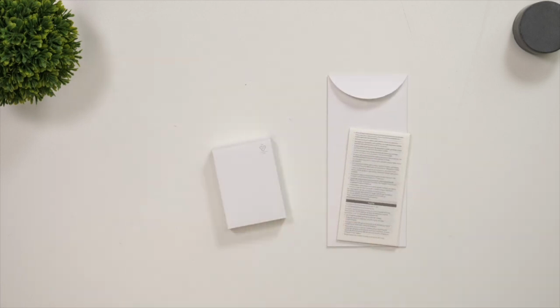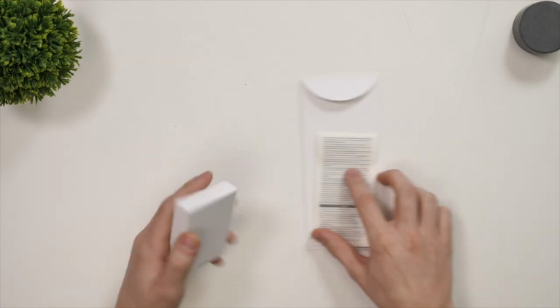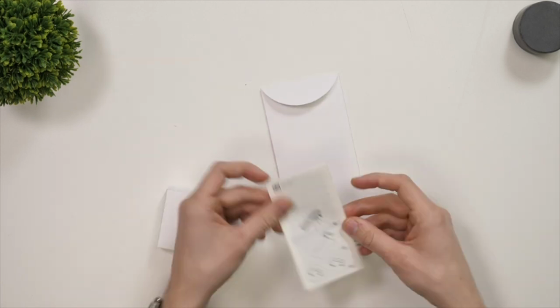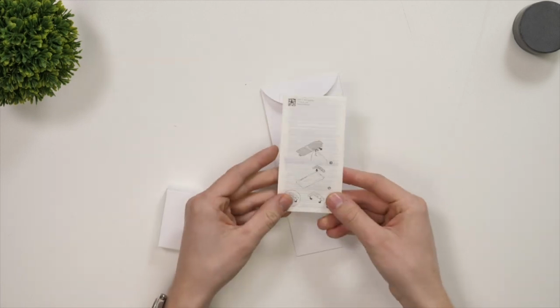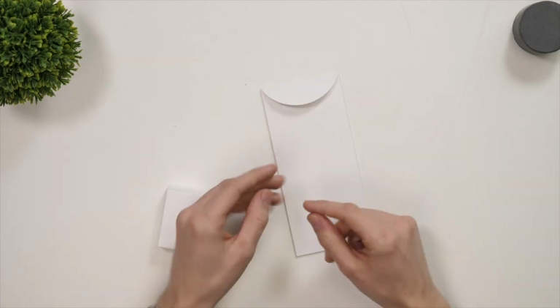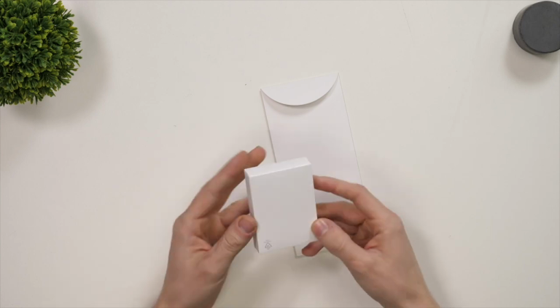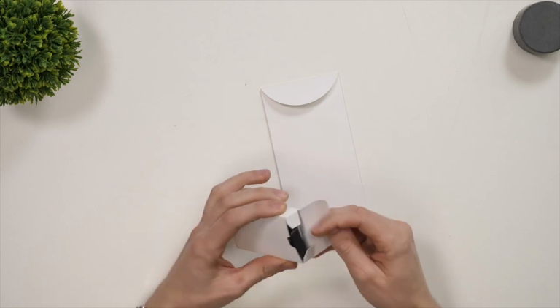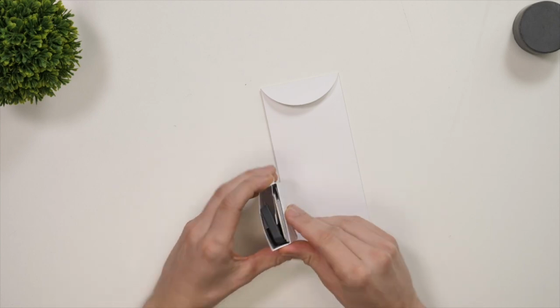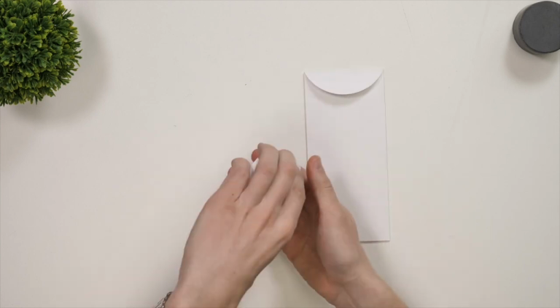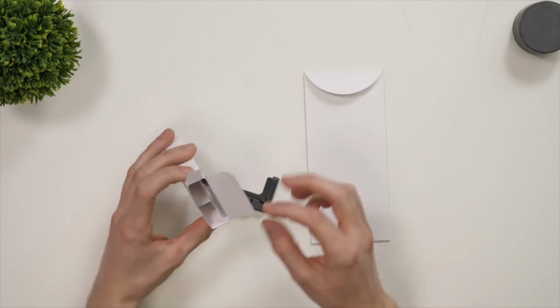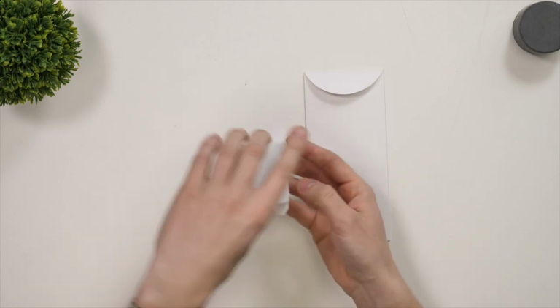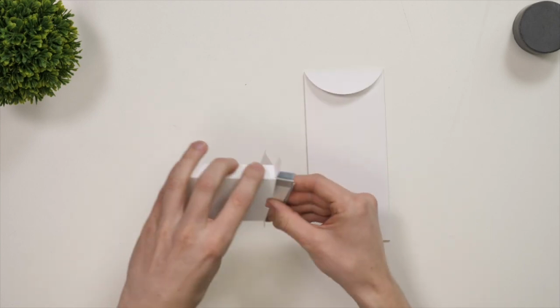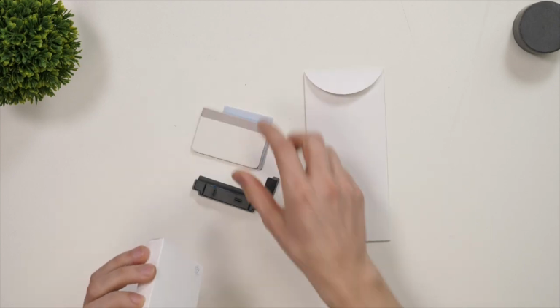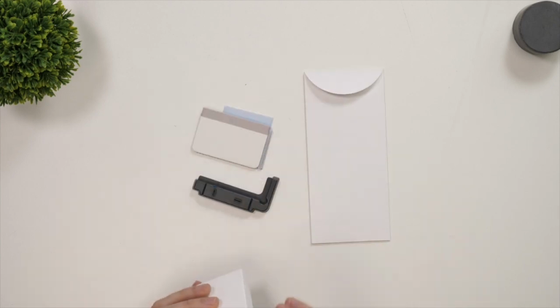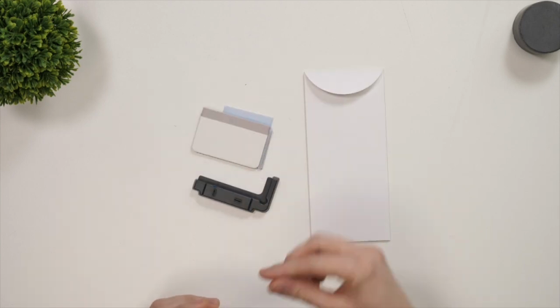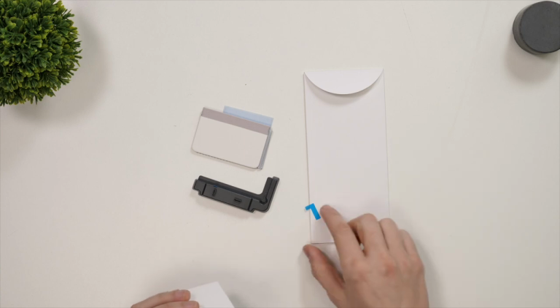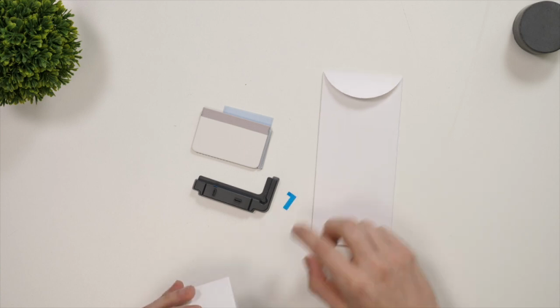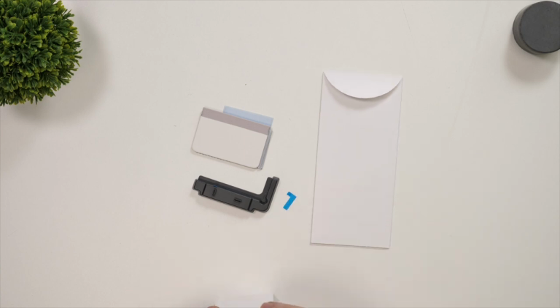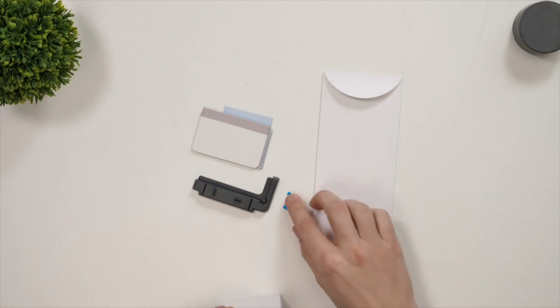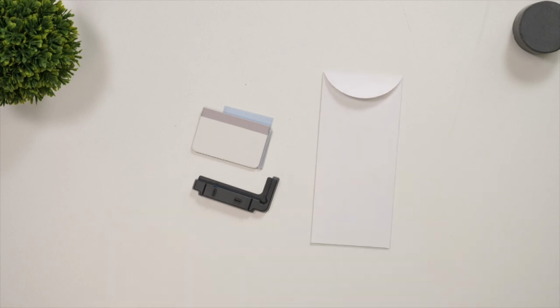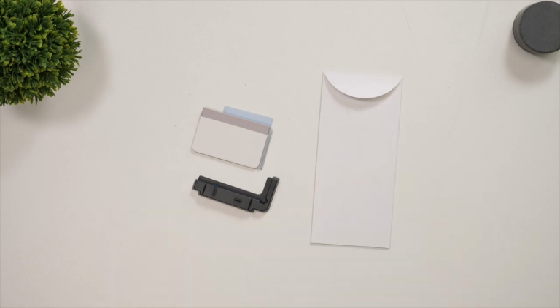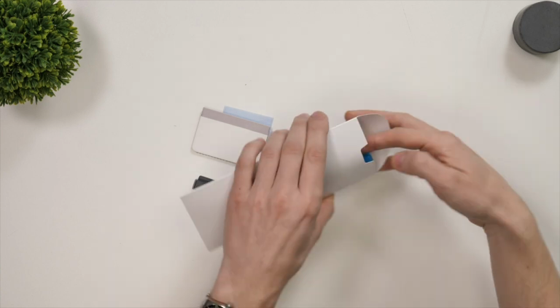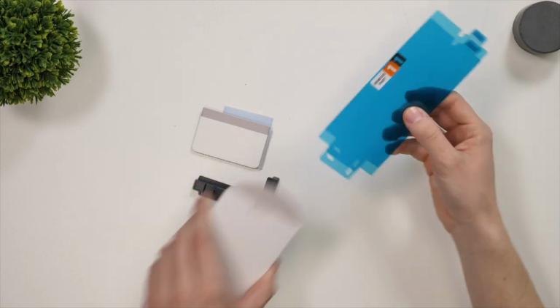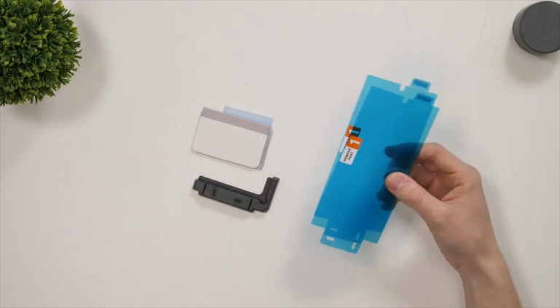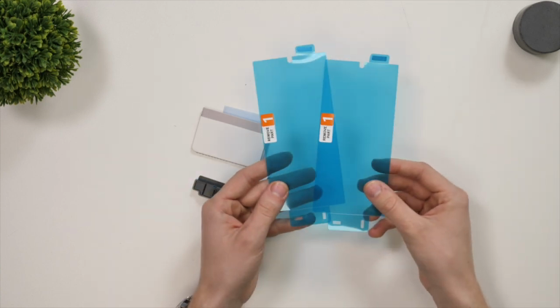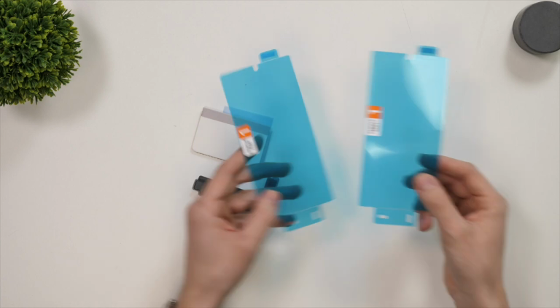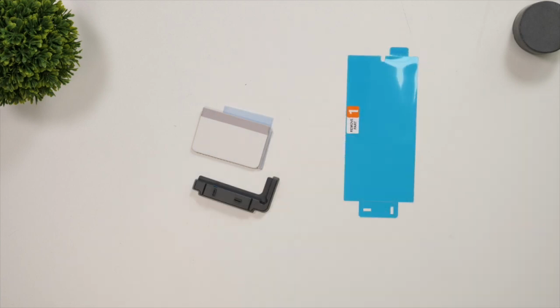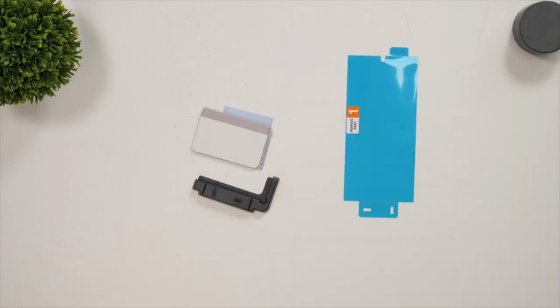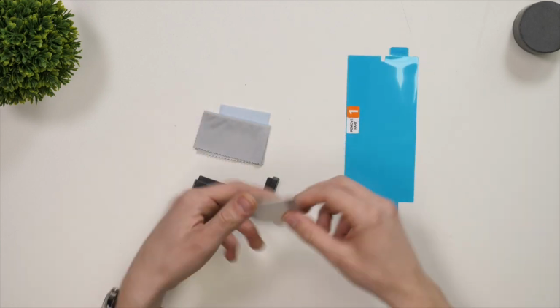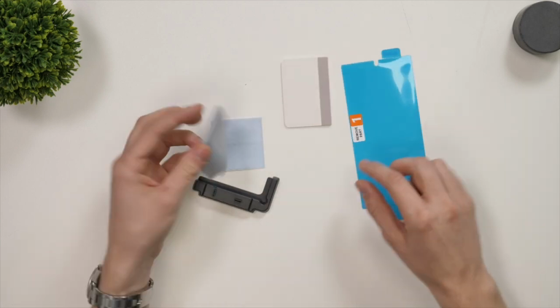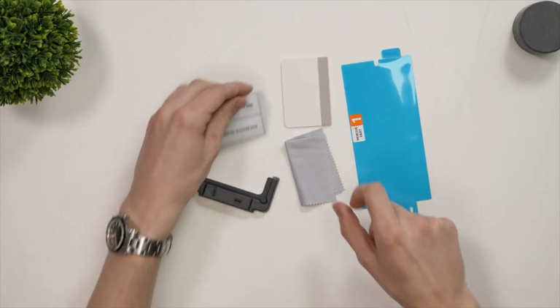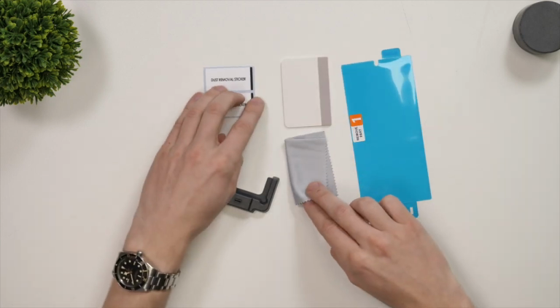In one of the boxes it will contain your plastic jig, a couple of dust stickers, a microfiber cloth and also a squeegee. Interestingly there is no wet wipe for cleaning the screen first. In the other box you'll find the two film screen protectors.